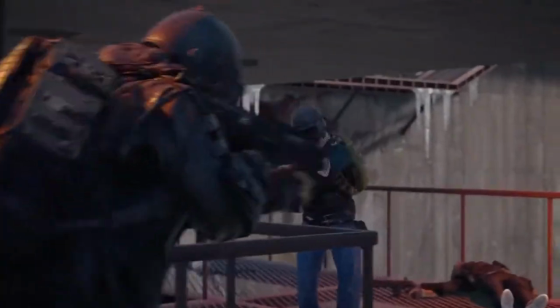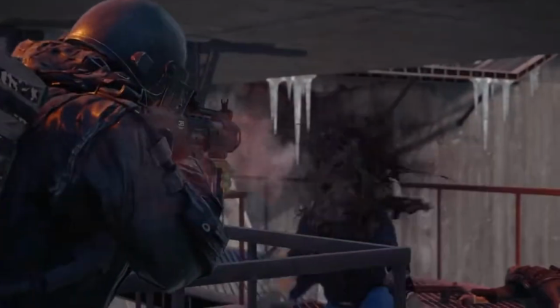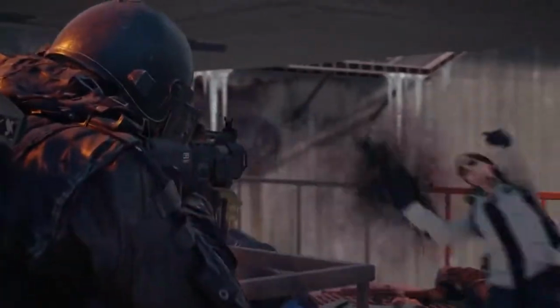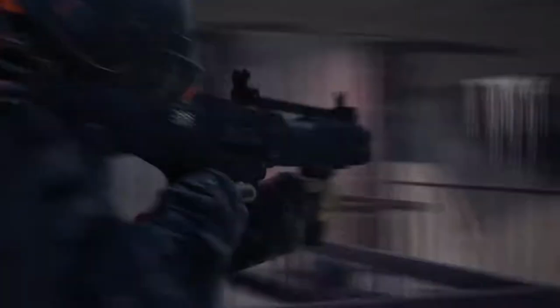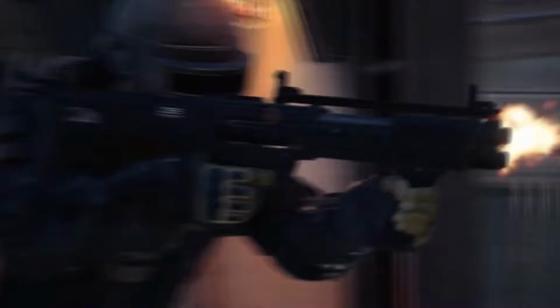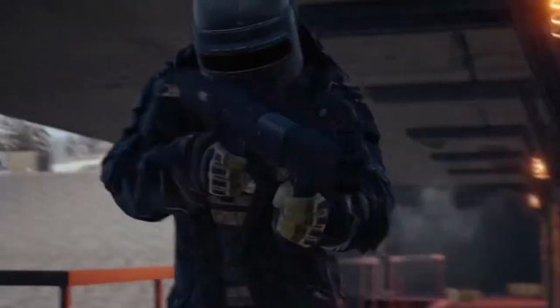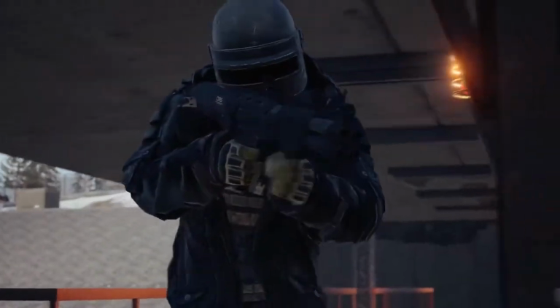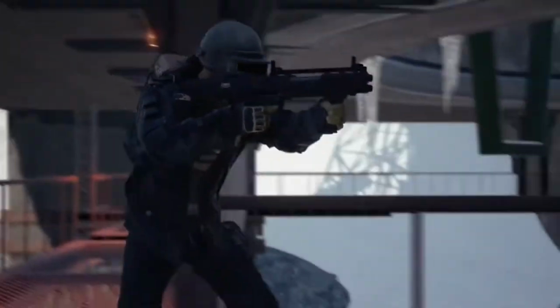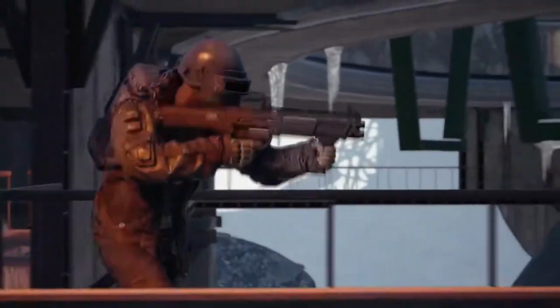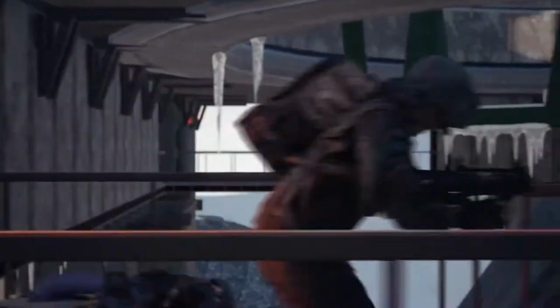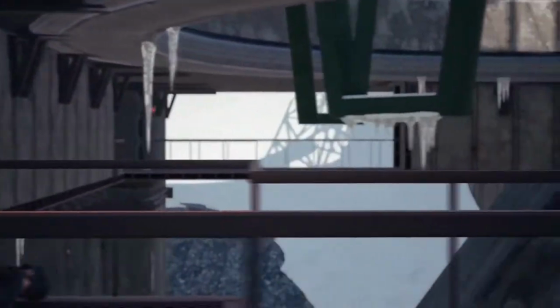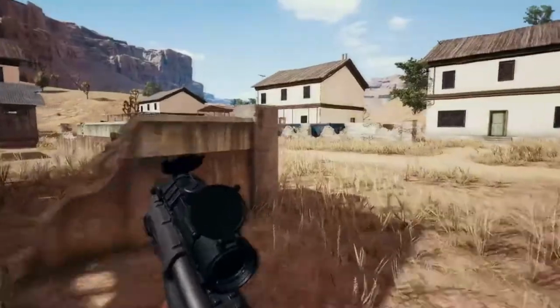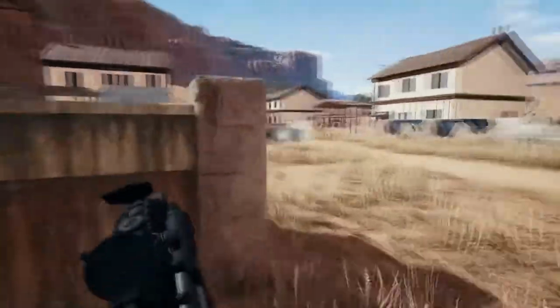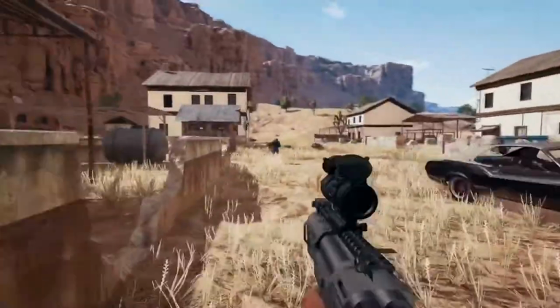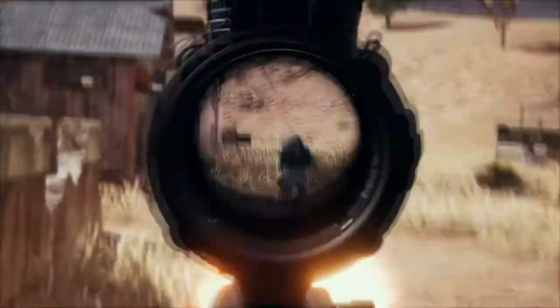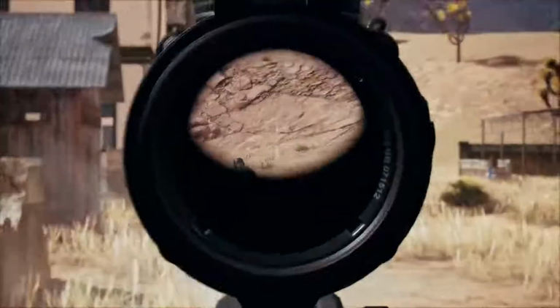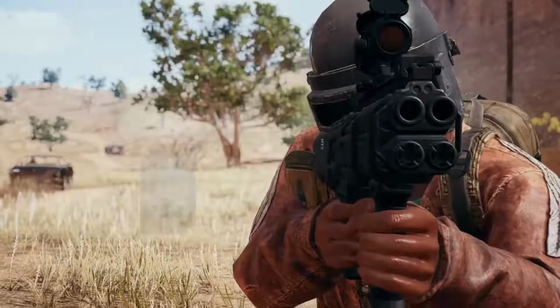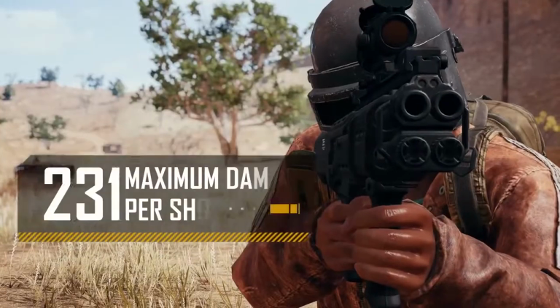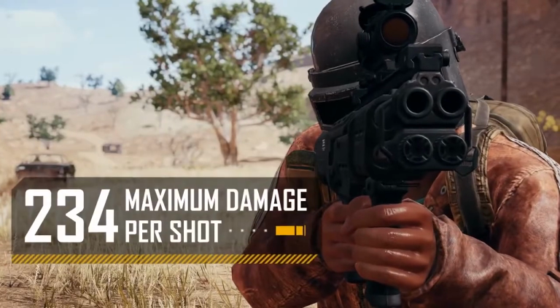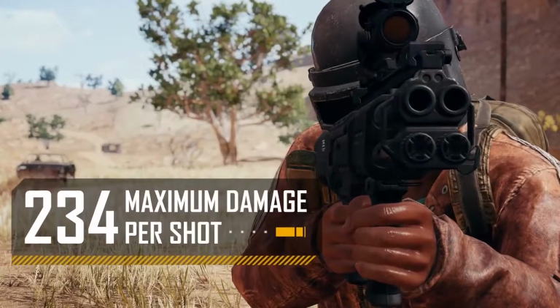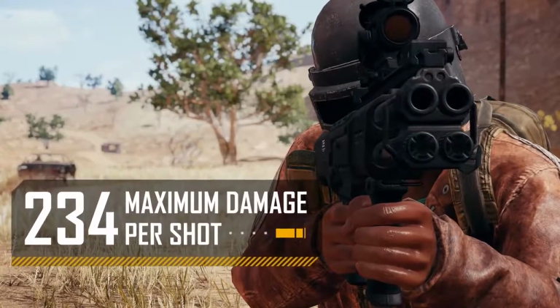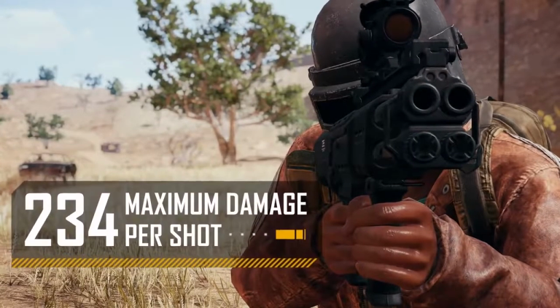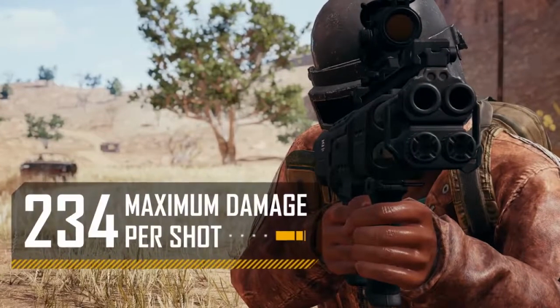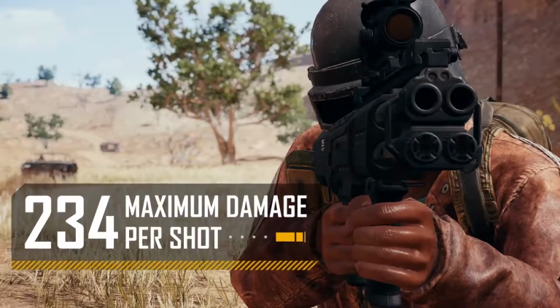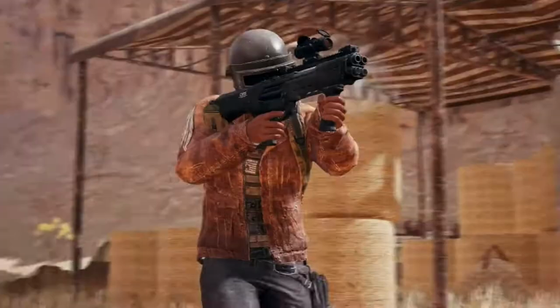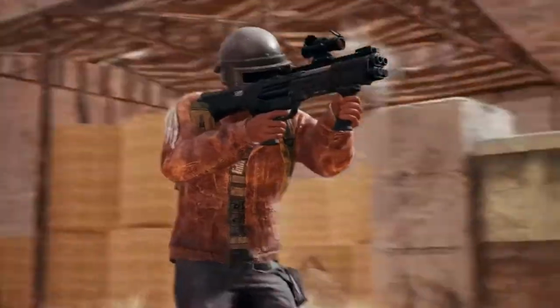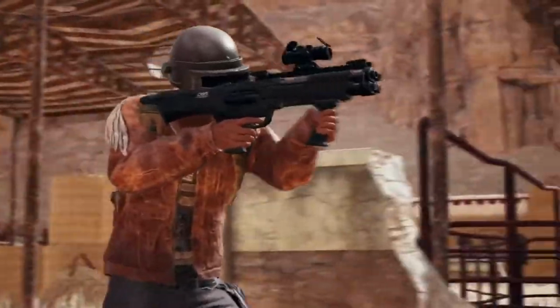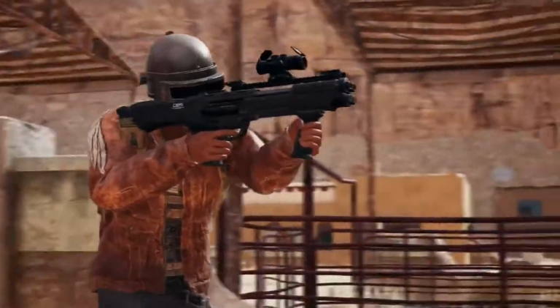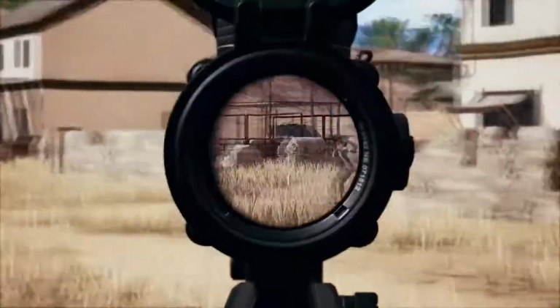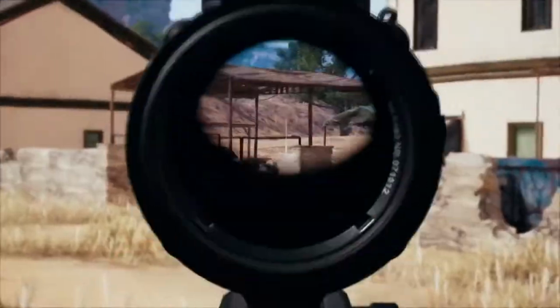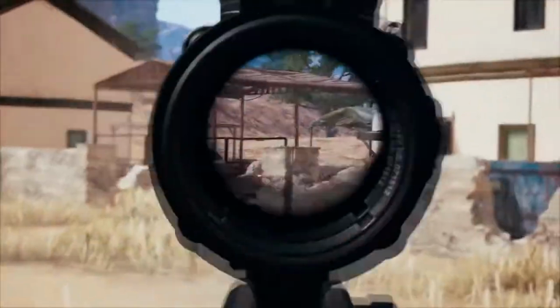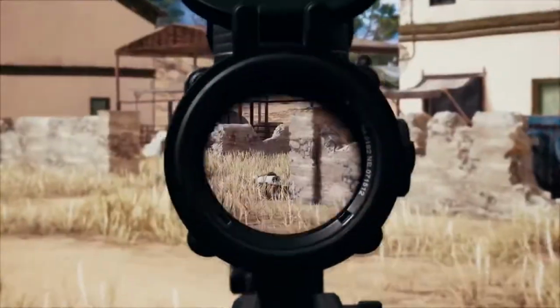Keep it loaded and at the ready for close quarters combat situations you want to end quickly and efficiently. Enemies that find their way into your sights will be greeted with up to 234 damage per shot, depending on how many pellets hit. And at around 2 shots per second, they'll be wishing they kept their distance.